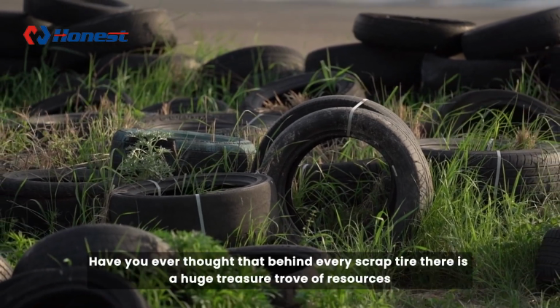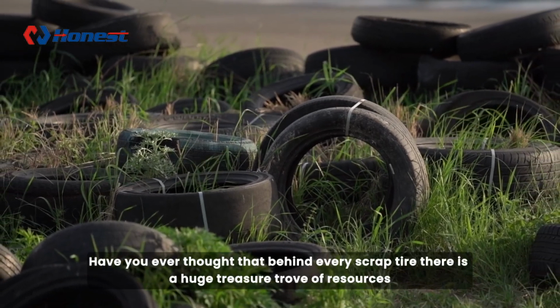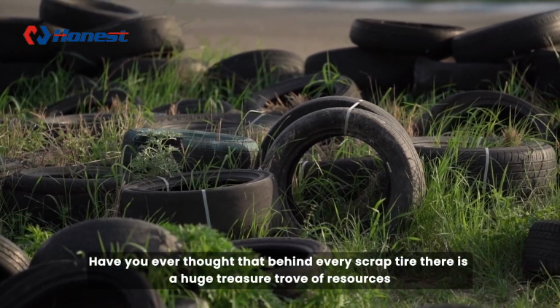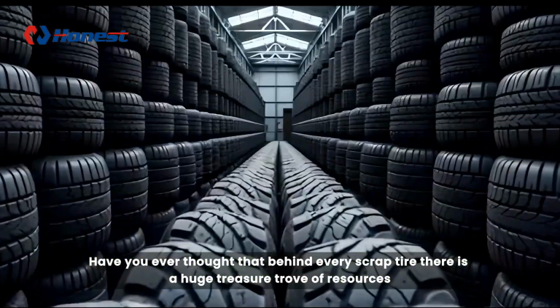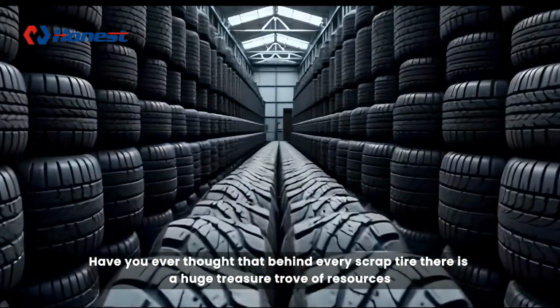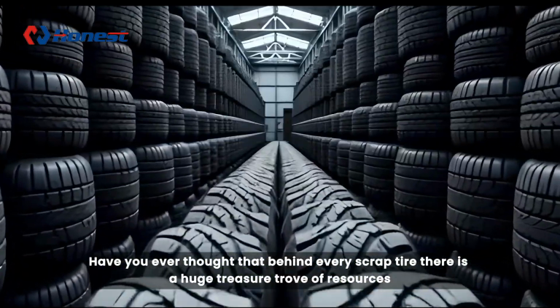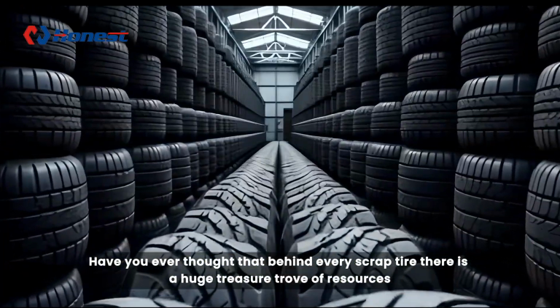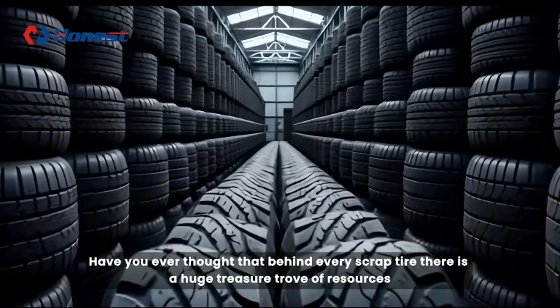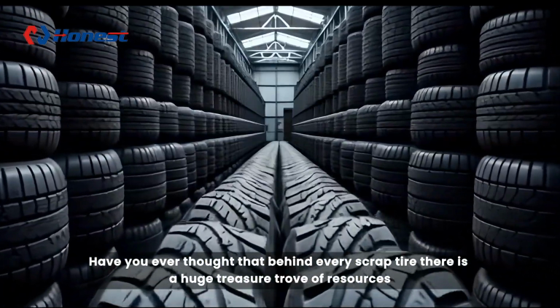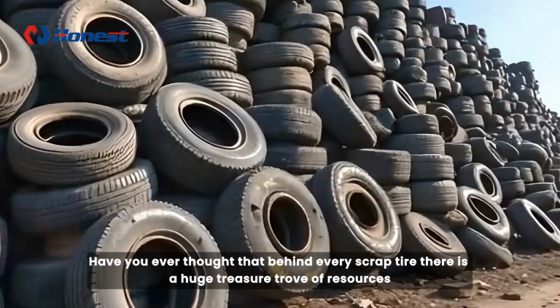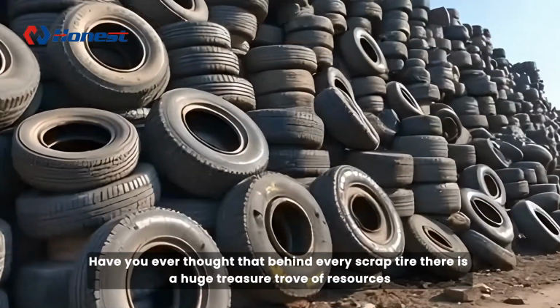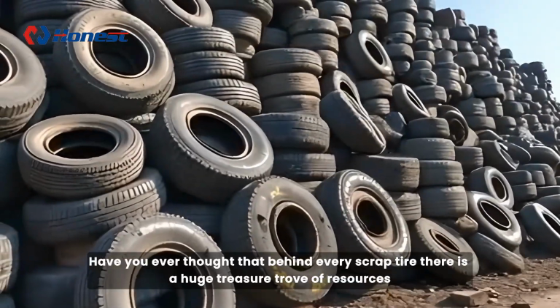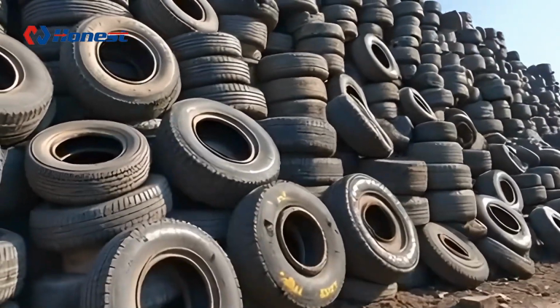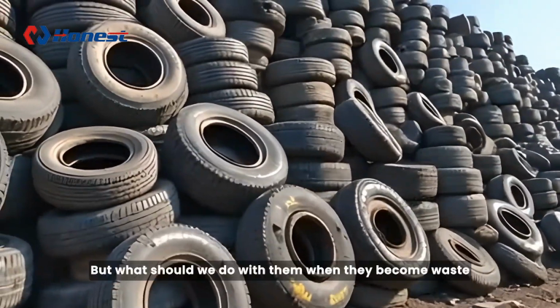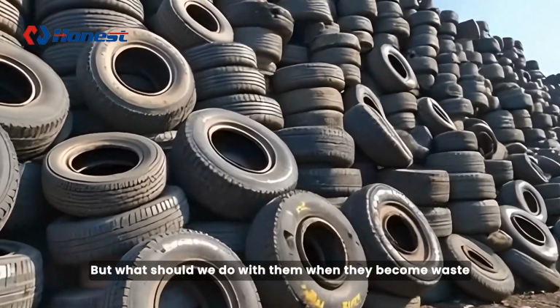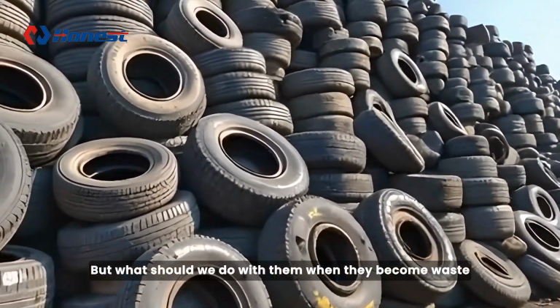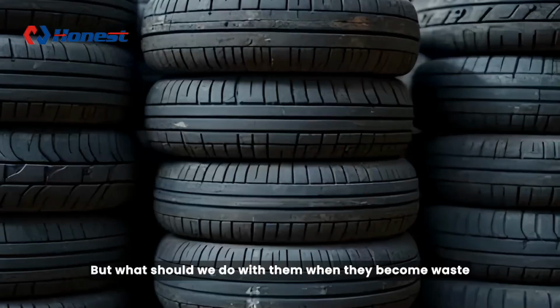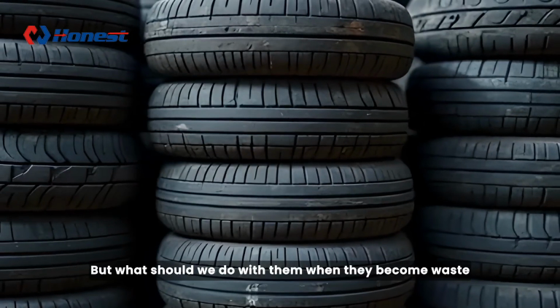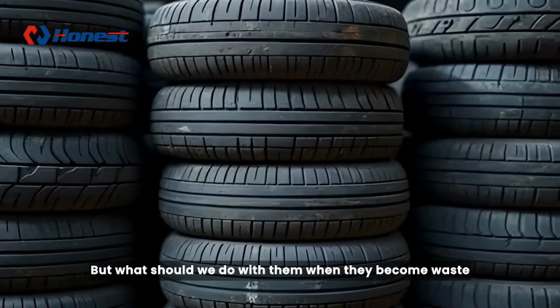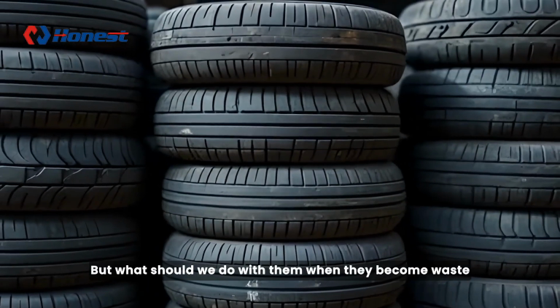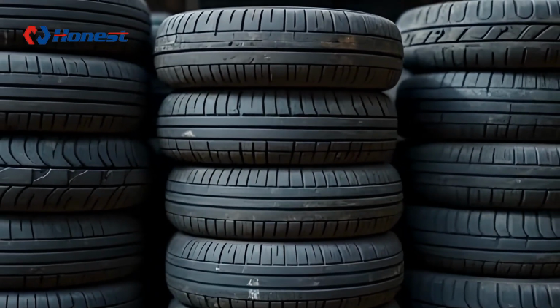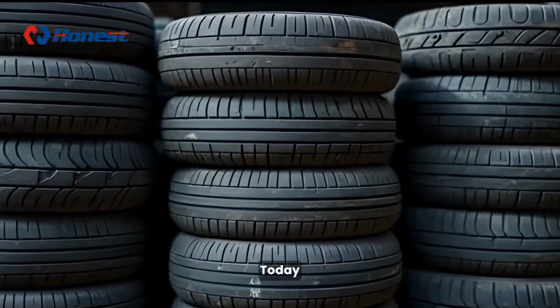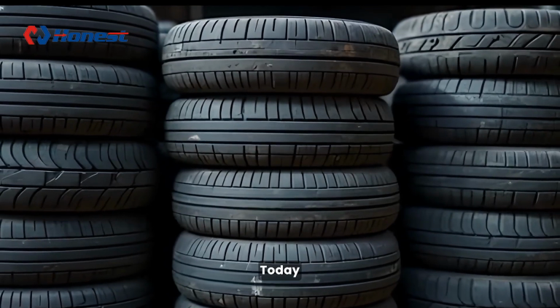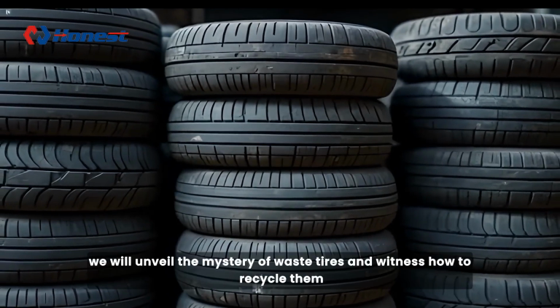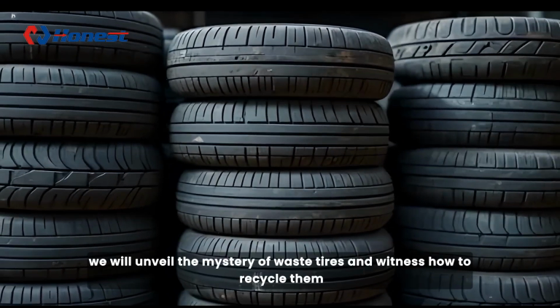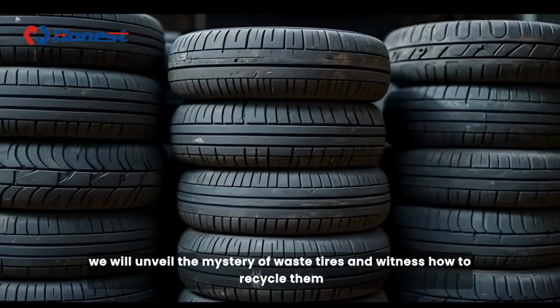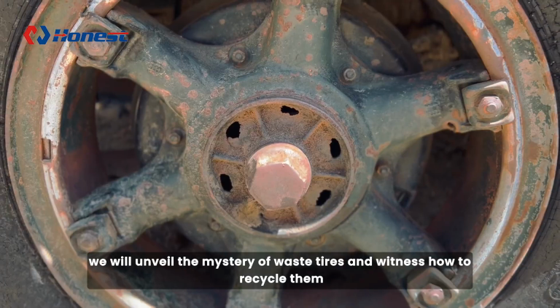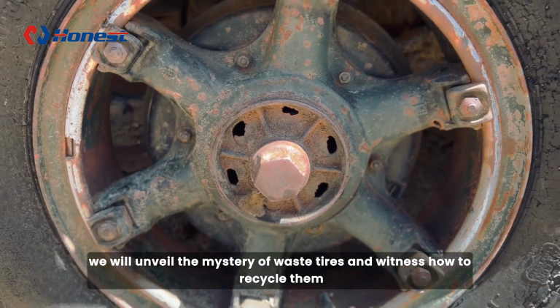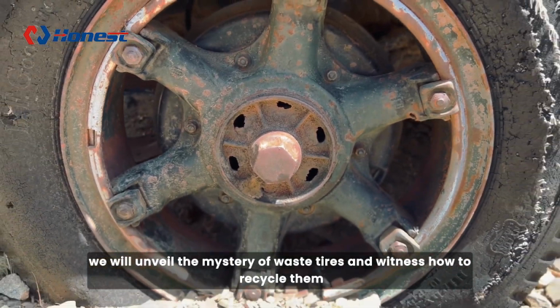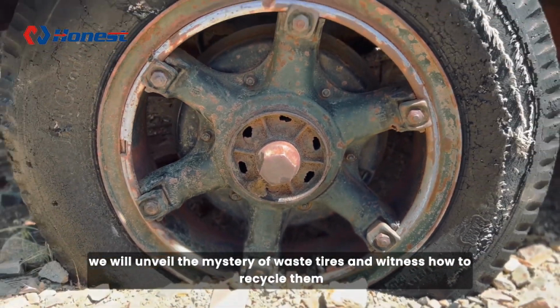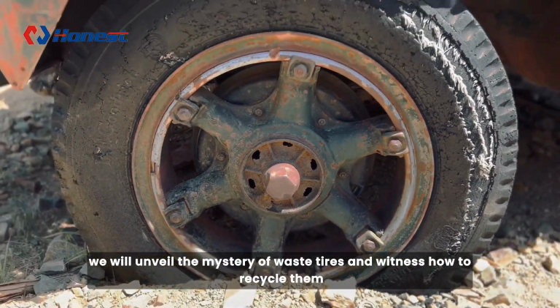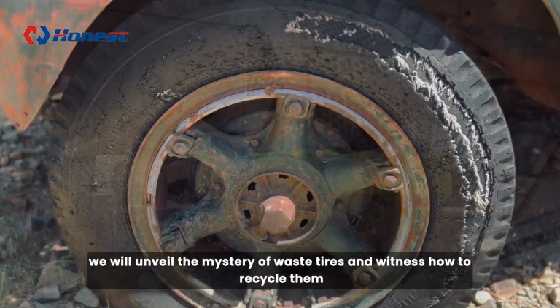Have you ever thought that behind every scrap tire there is a huge treasure trove of resources? But what should we do with them when they become waste? Today, we will unveil the mystery of waste tires and witness how to recycle them.